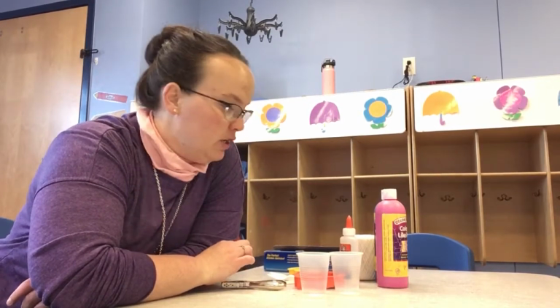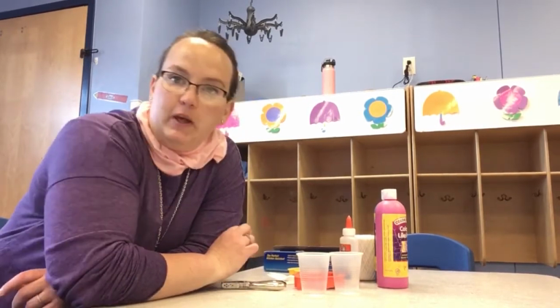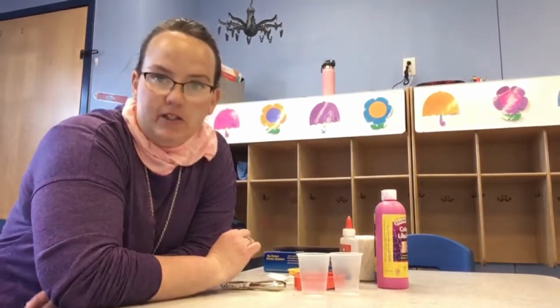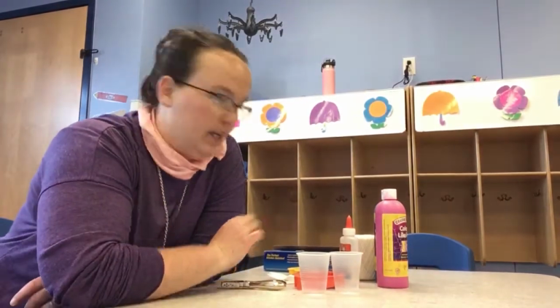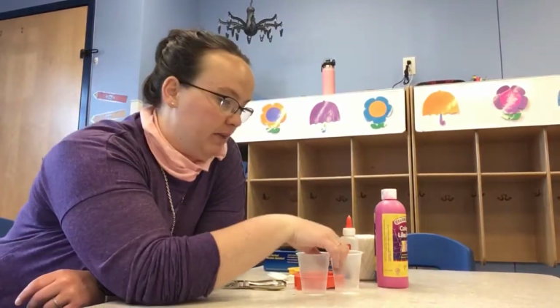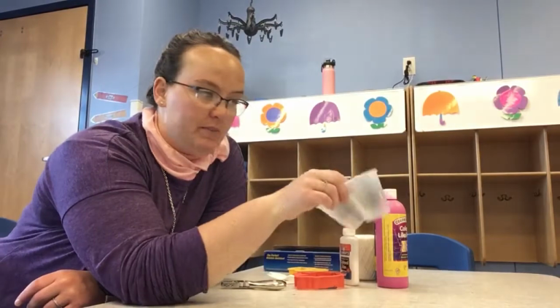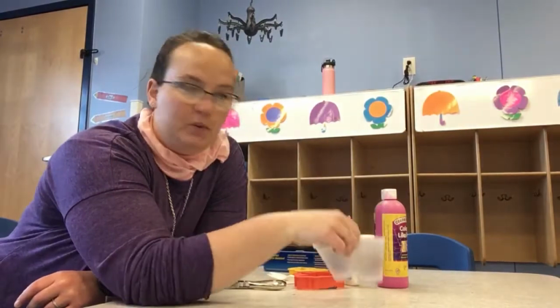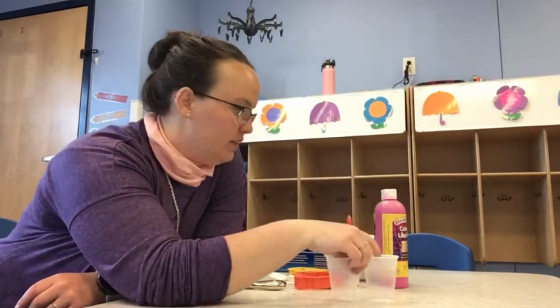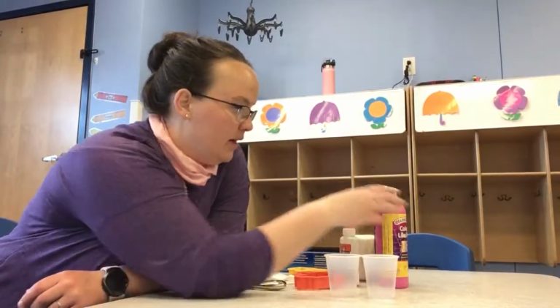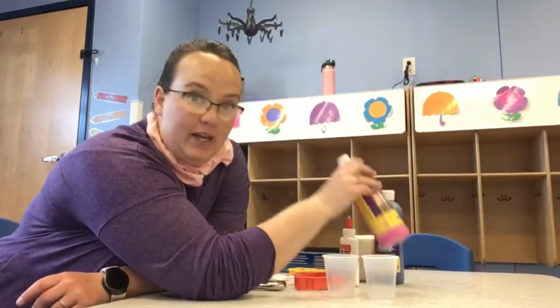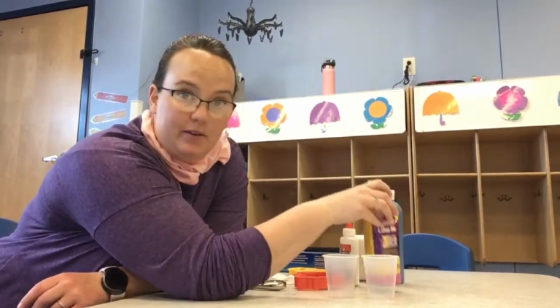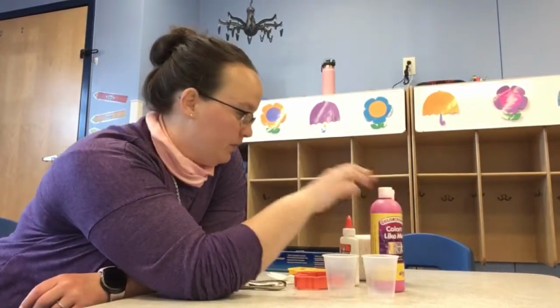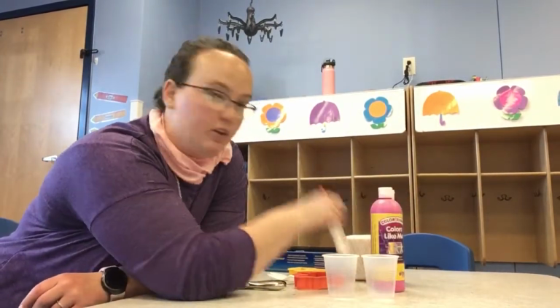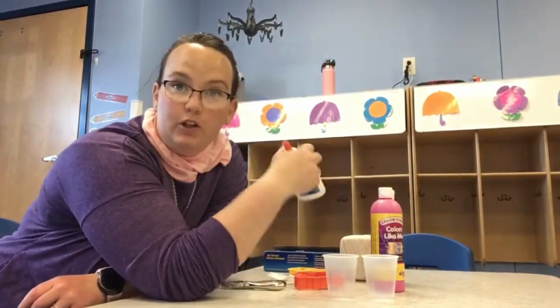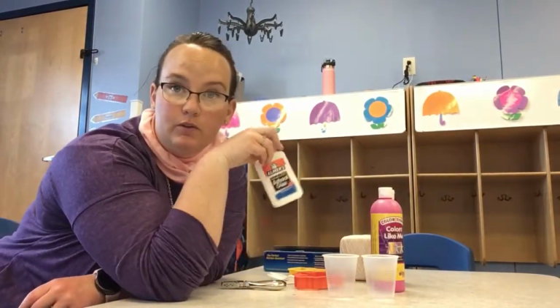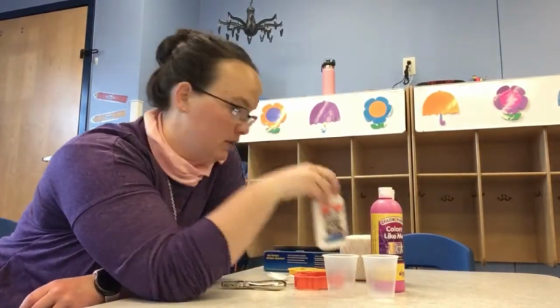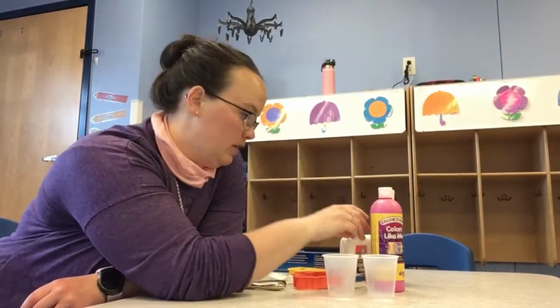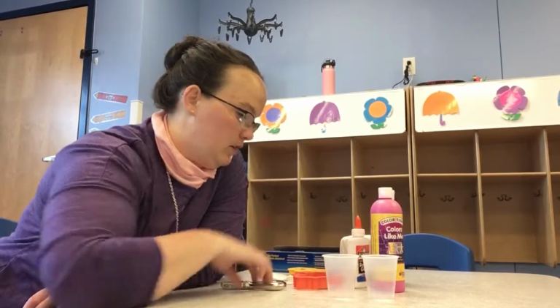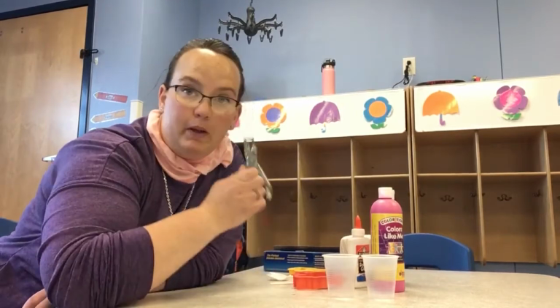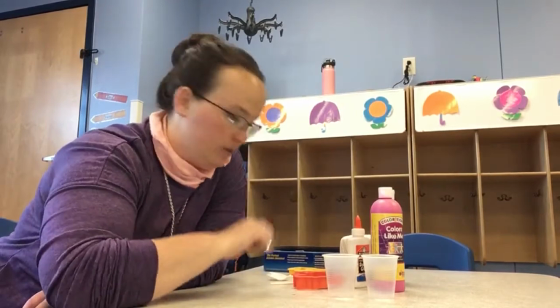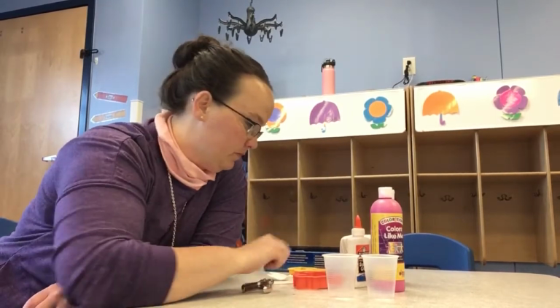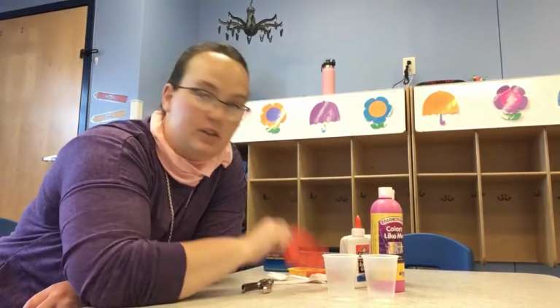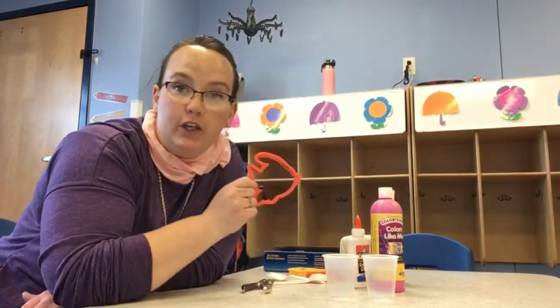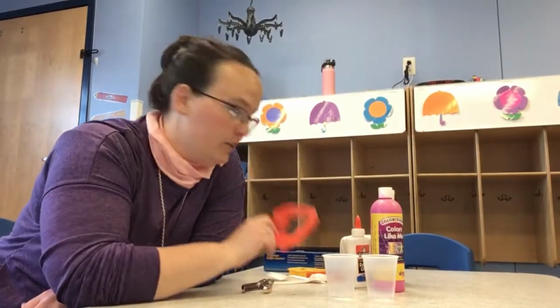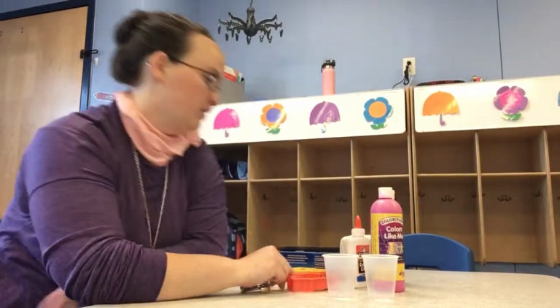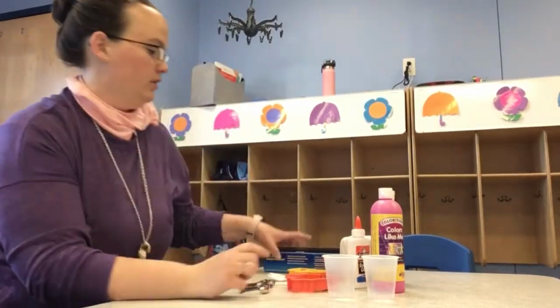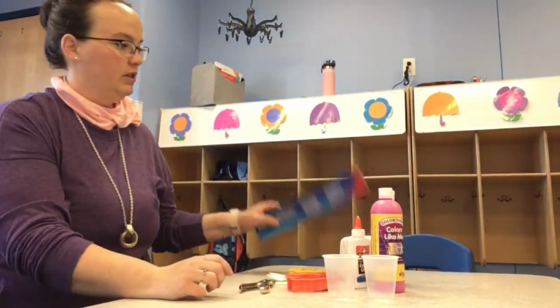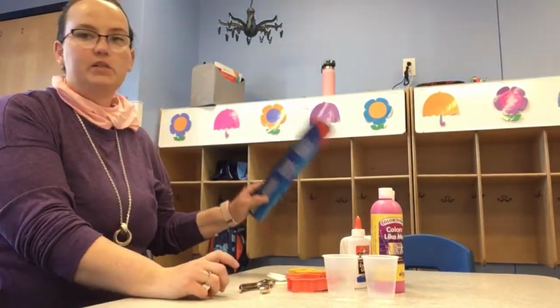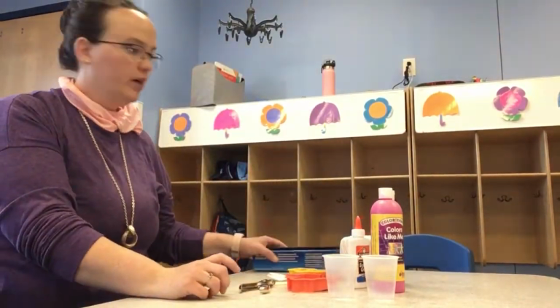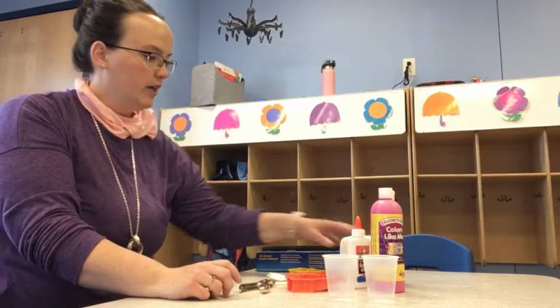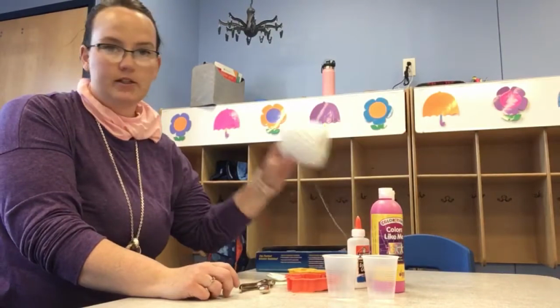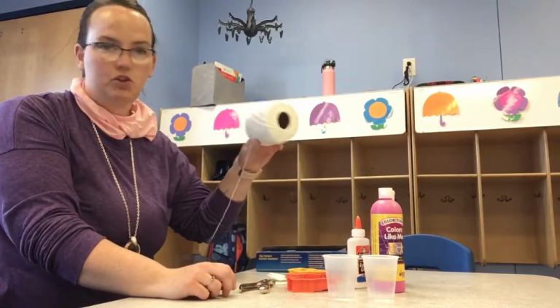So what you're going to need is some cups to mix glue and paint, paint, glue, a hole punch, some cookie cutters, some wax paper, and some string.